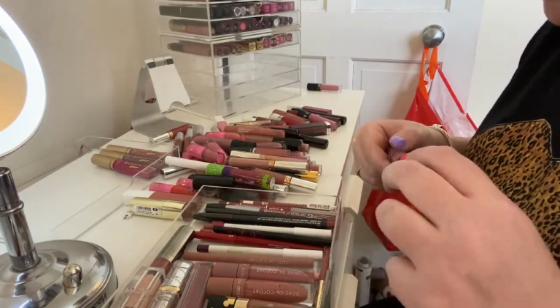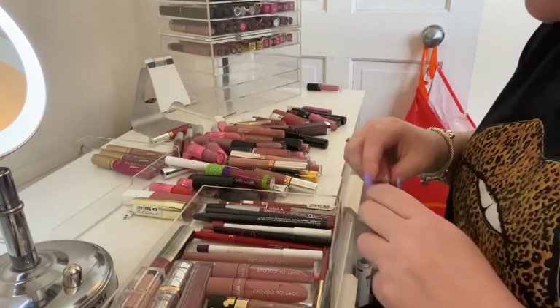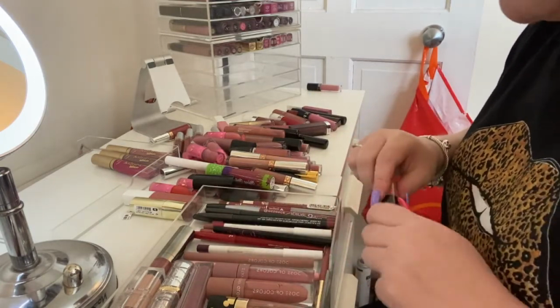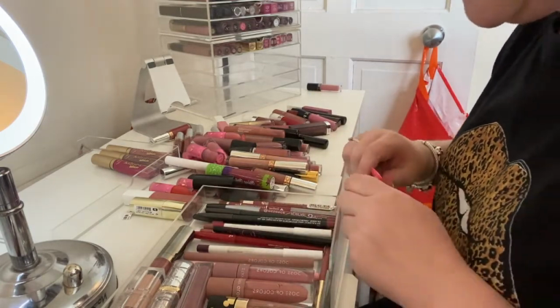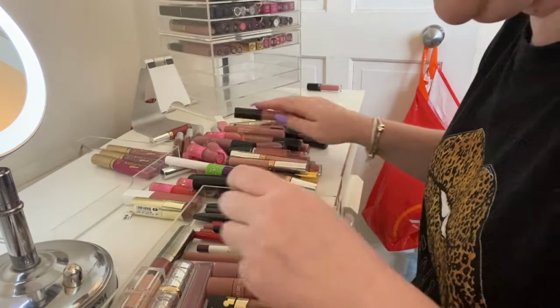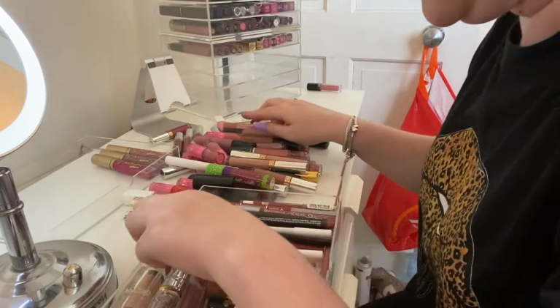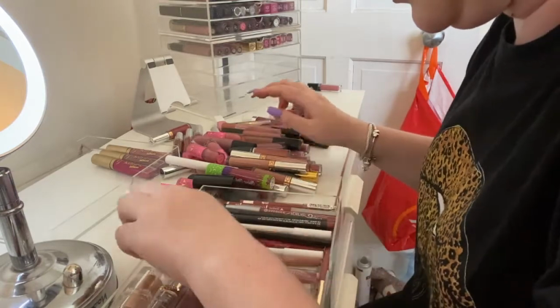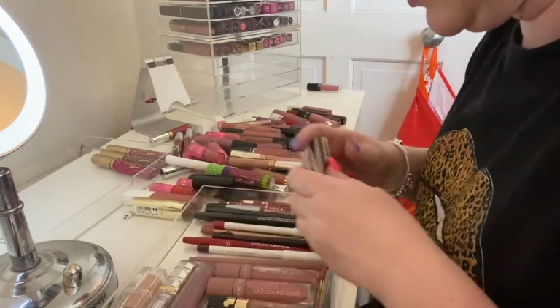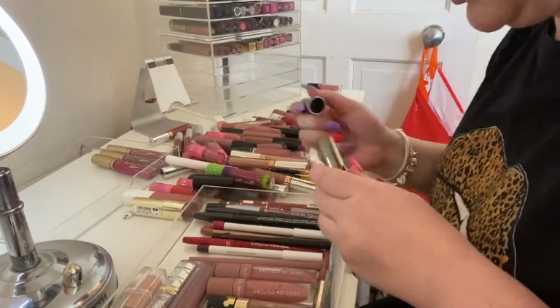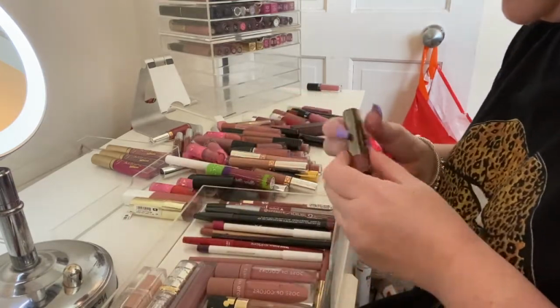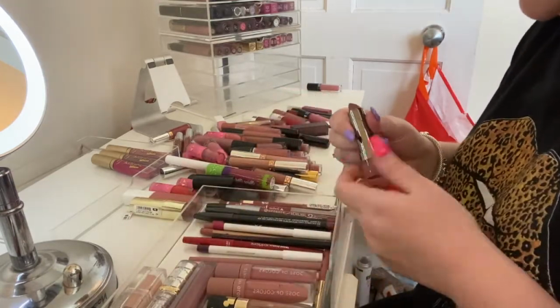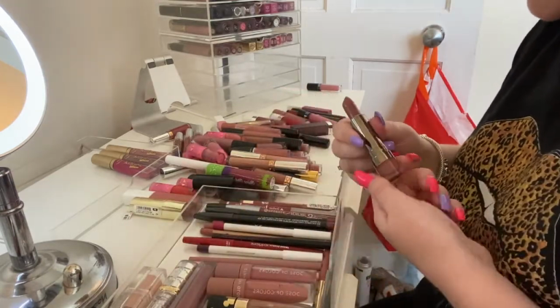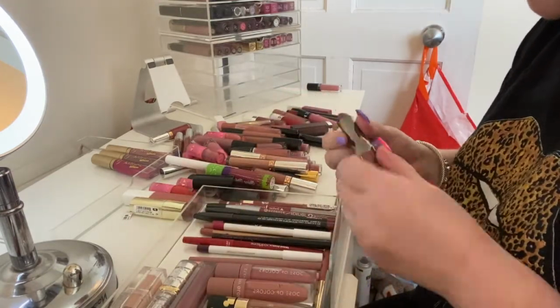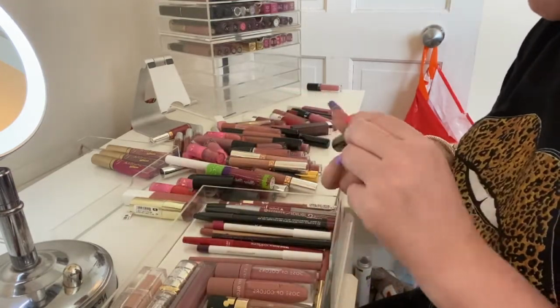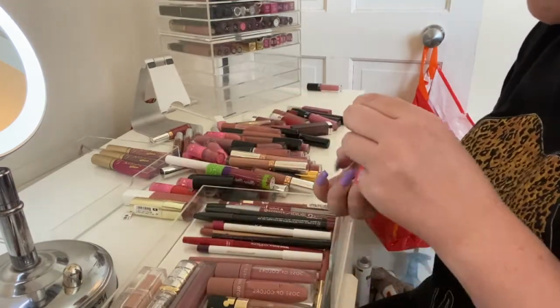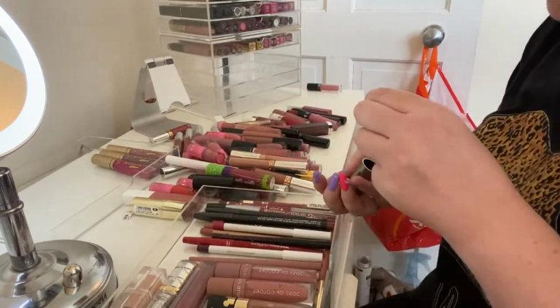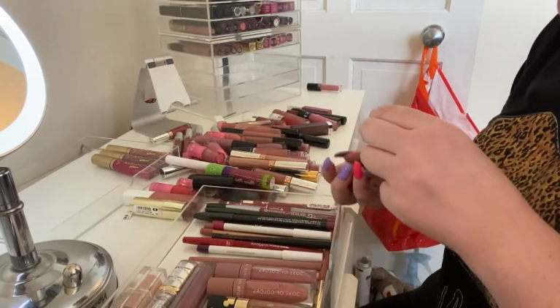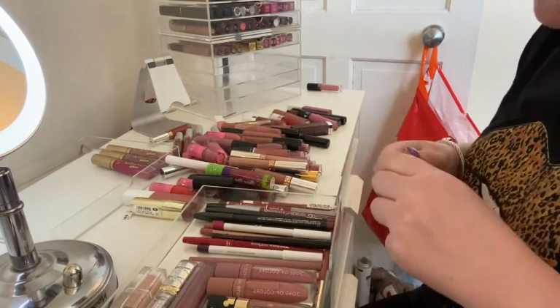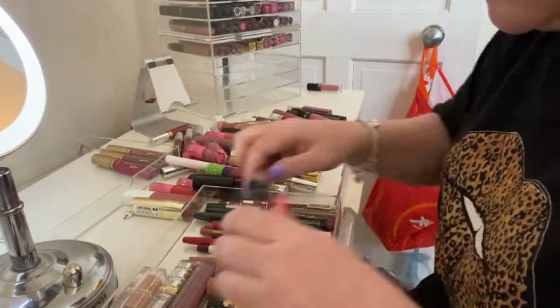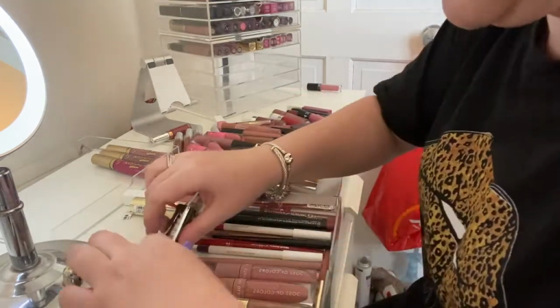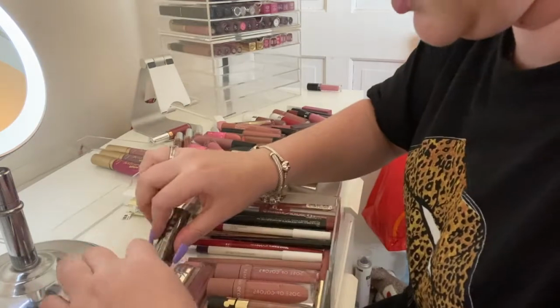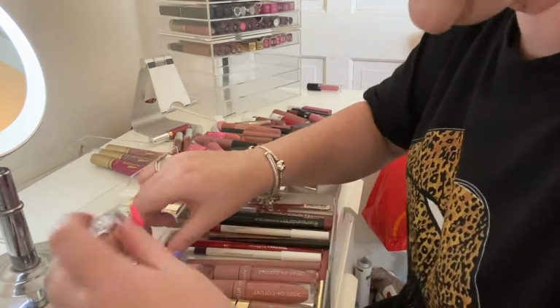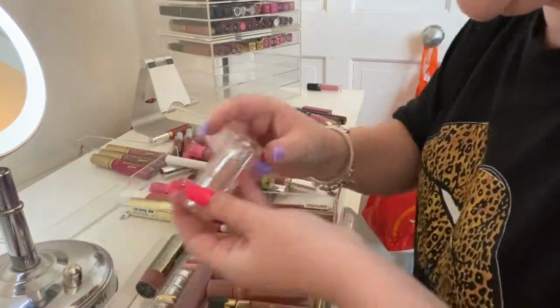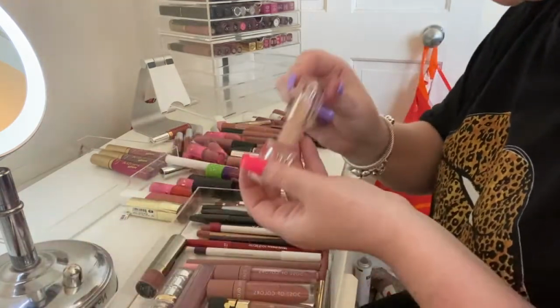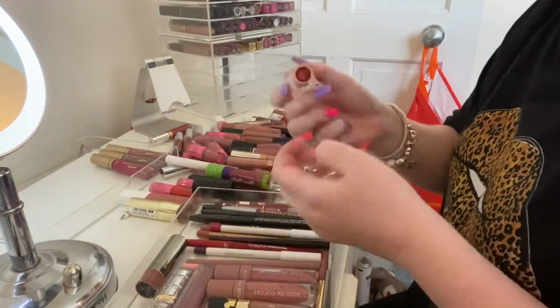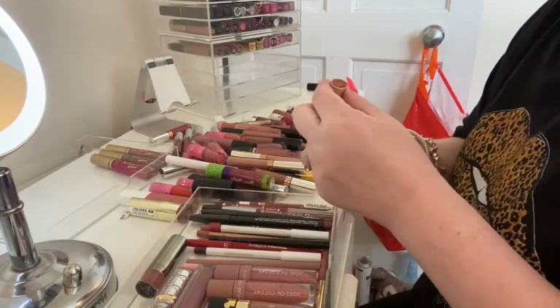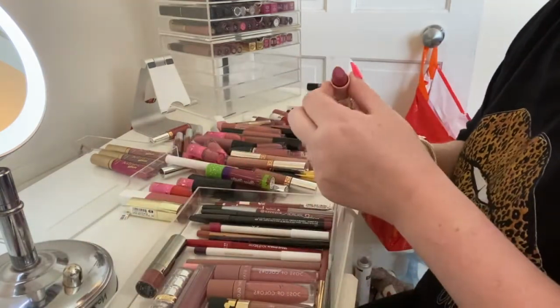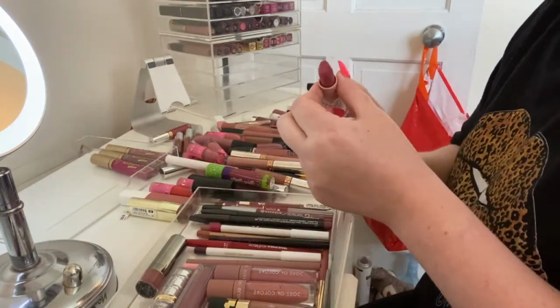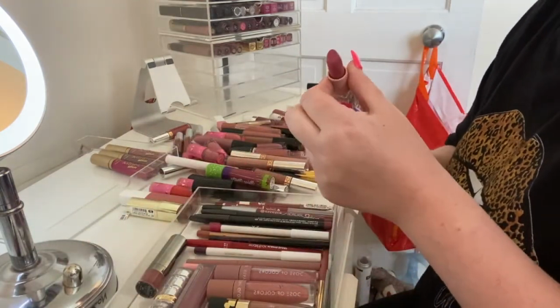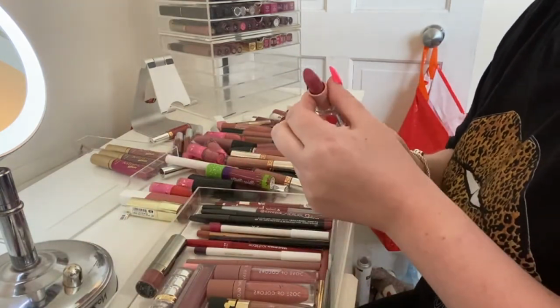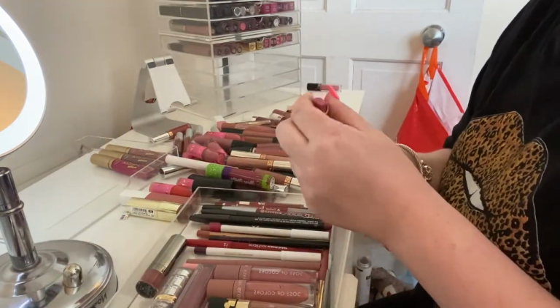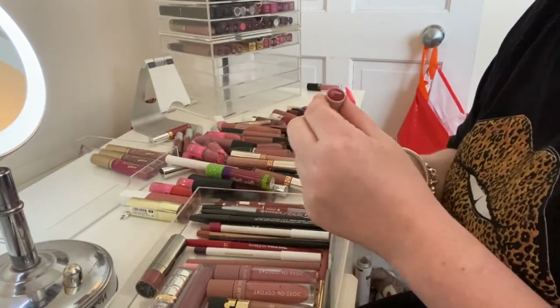I'm gonna get rid of this ABH gloss in 'Vintage' because as I say I just don't really wear gloss that much. I'm gonna keep this lipstick by The Dark CEO — I really like it. This is a Kim Kardashian one in number four — I love that color.